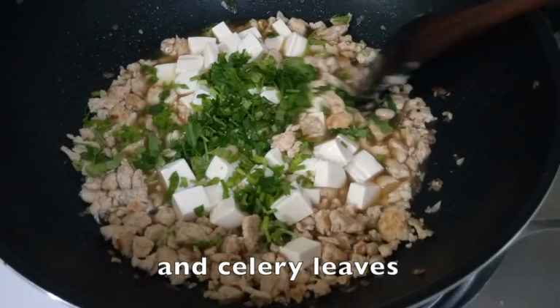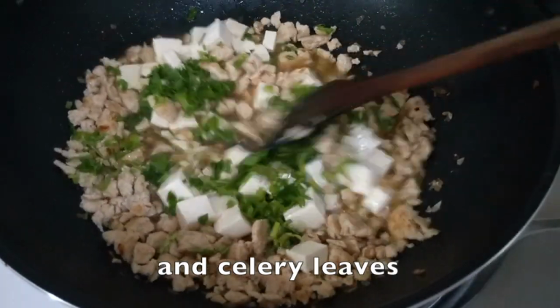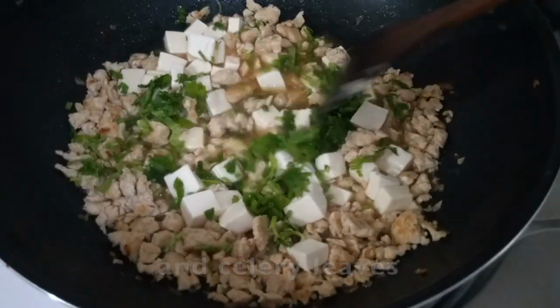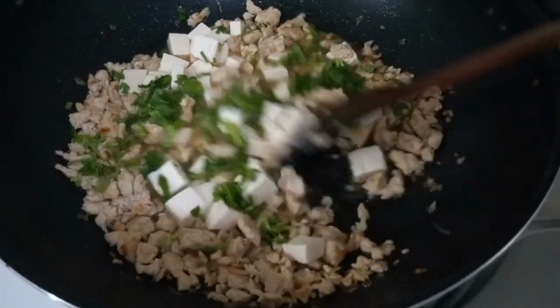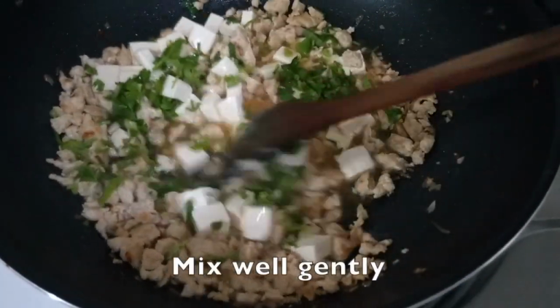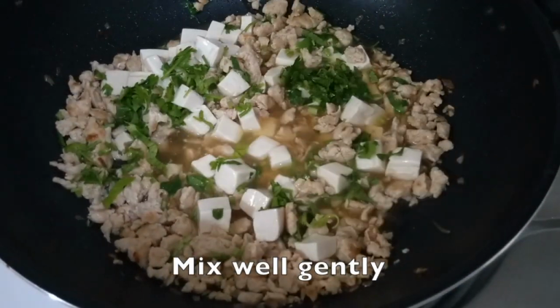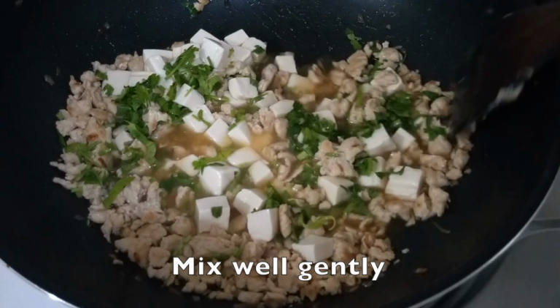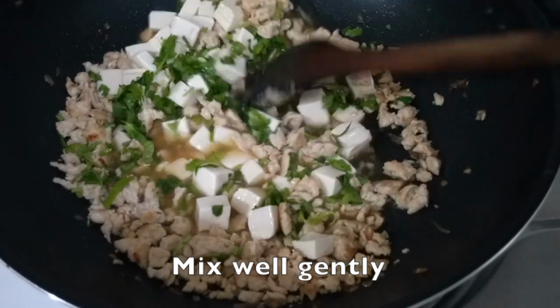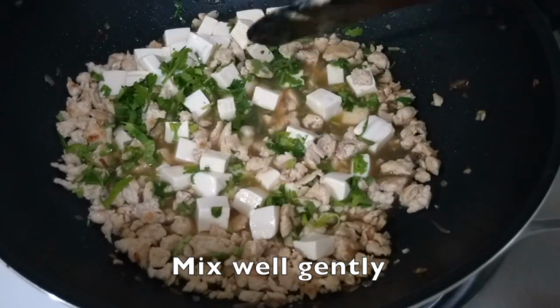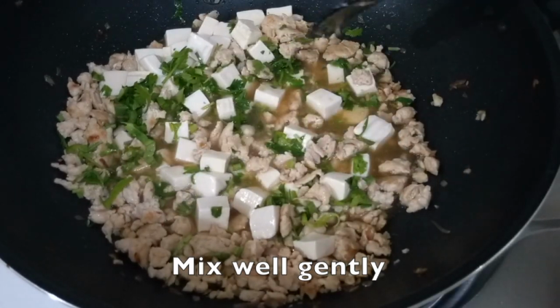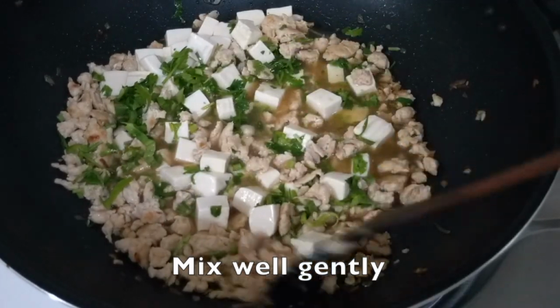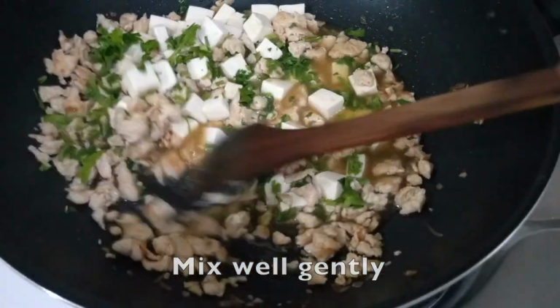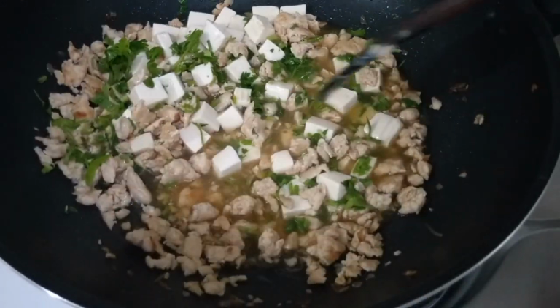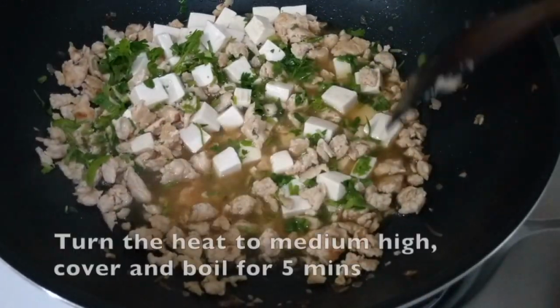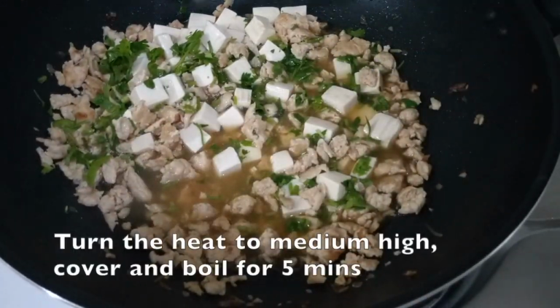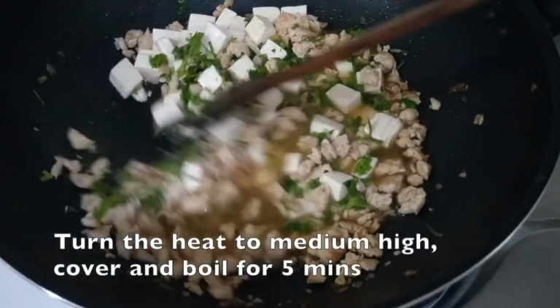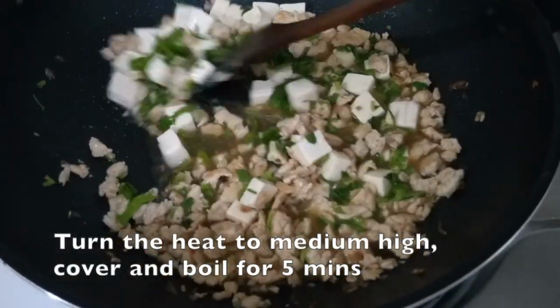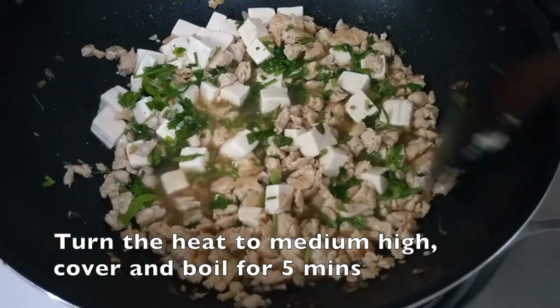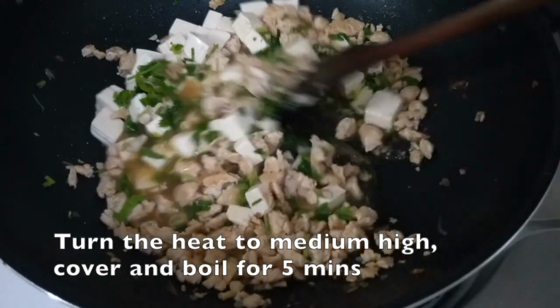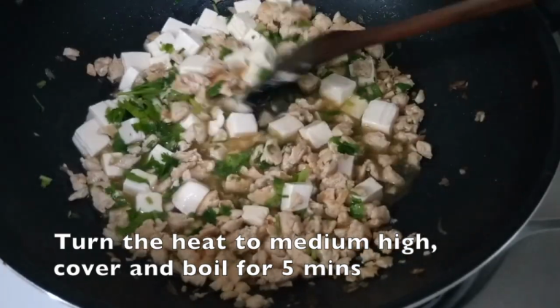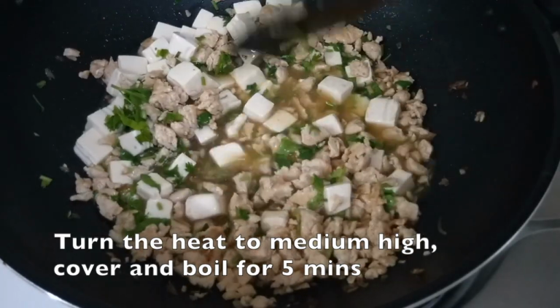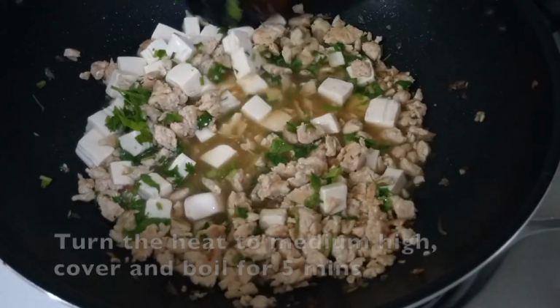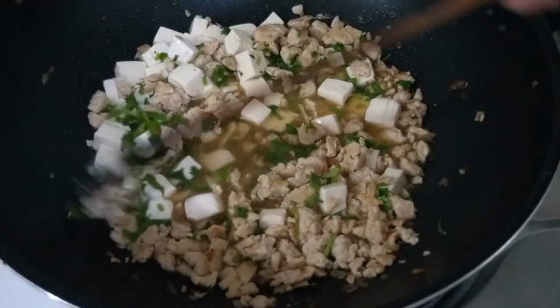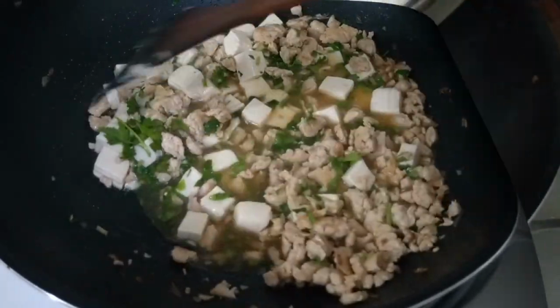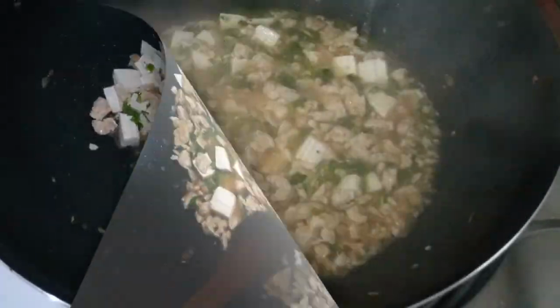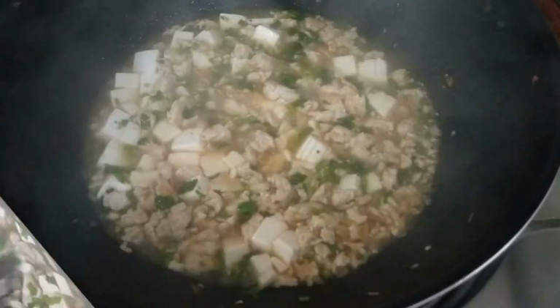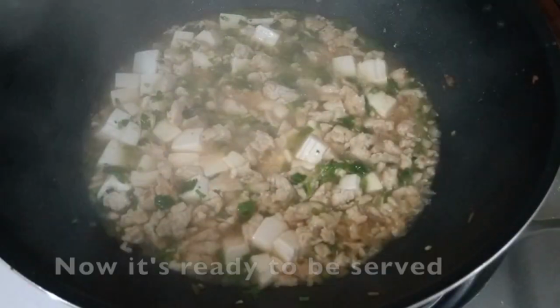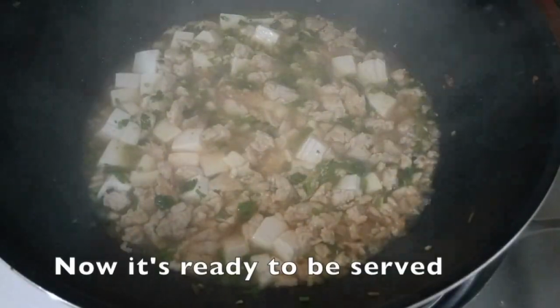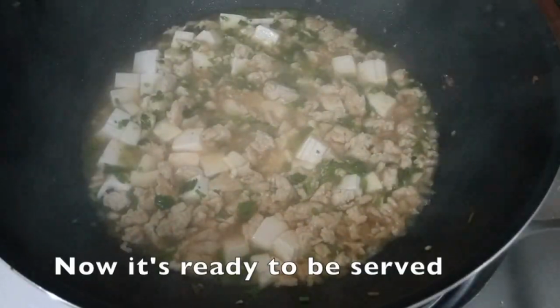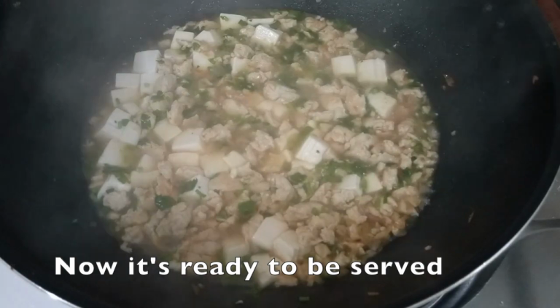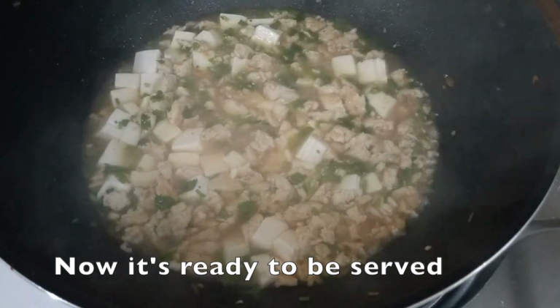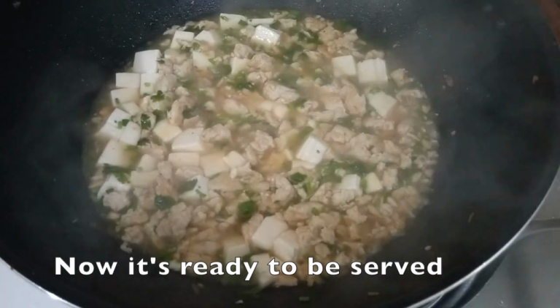Mix well gently and turn the heat to medium-high, cover and boil for 5 minutes. Now it is ready to be served.